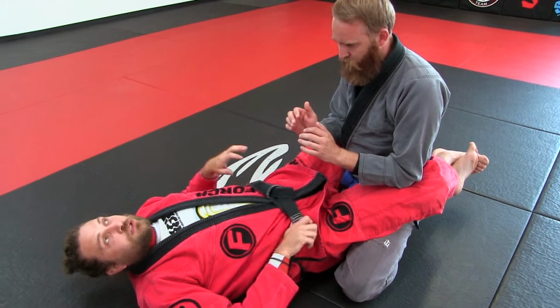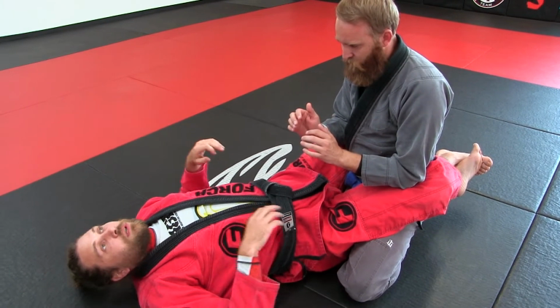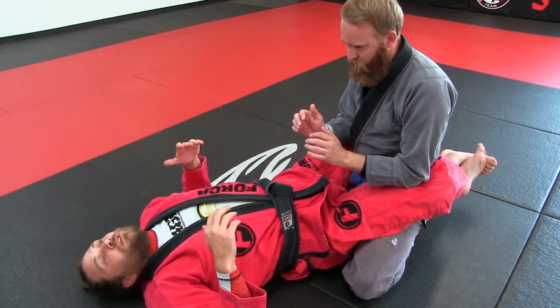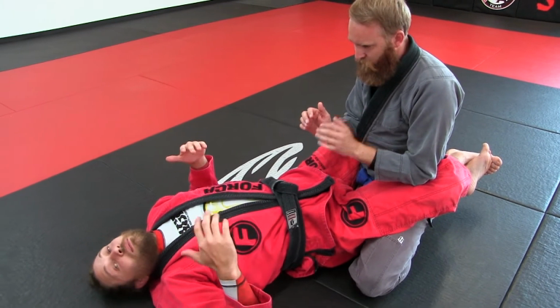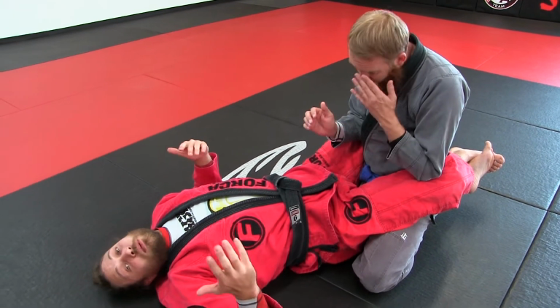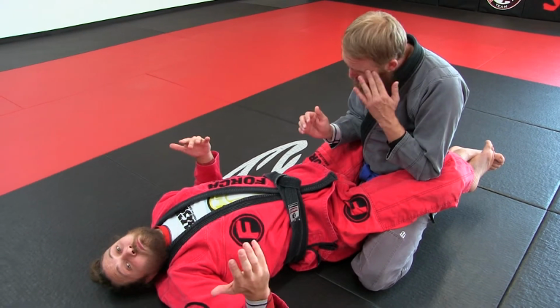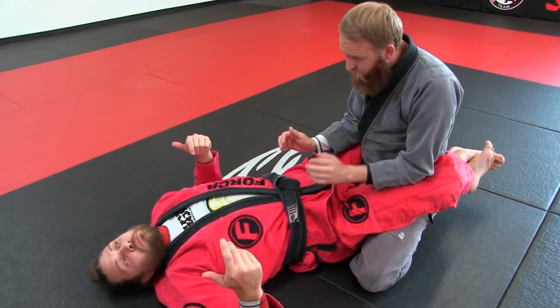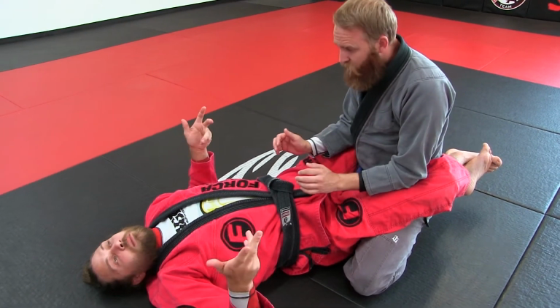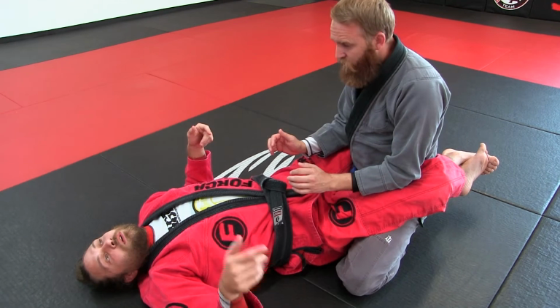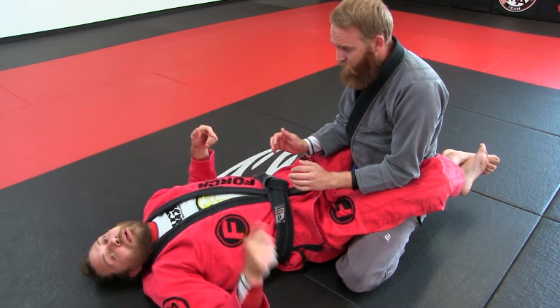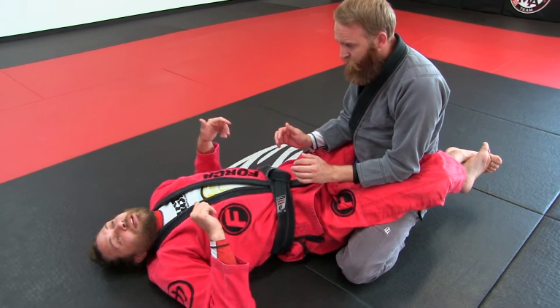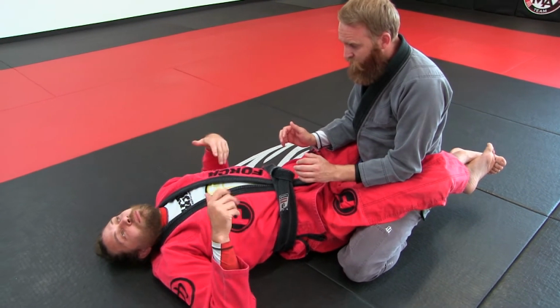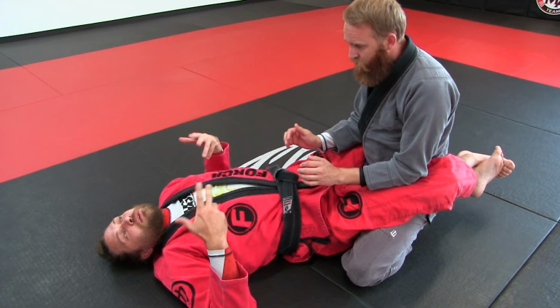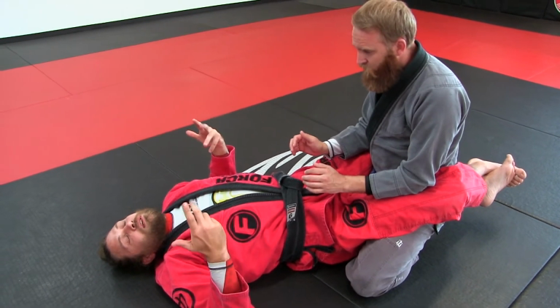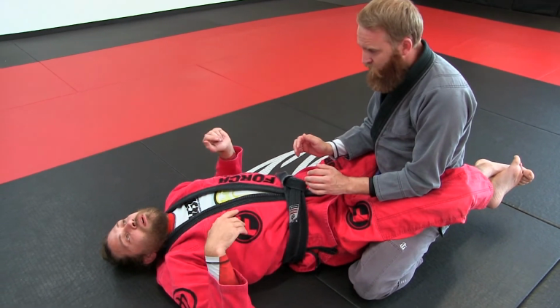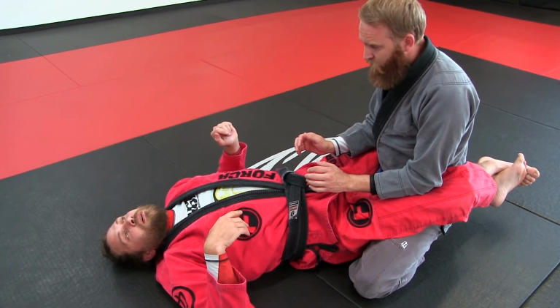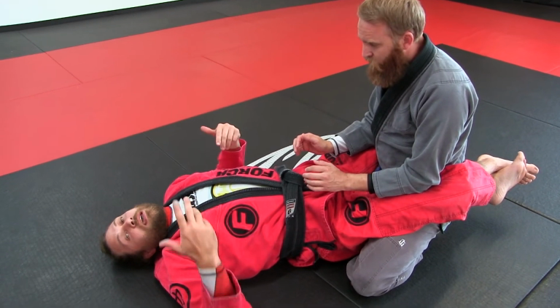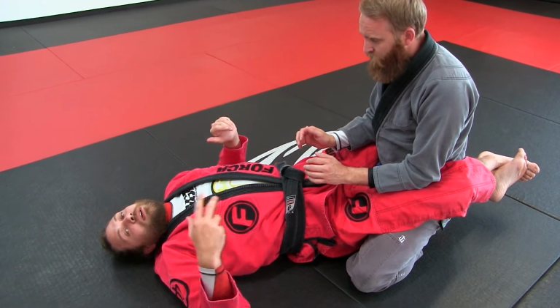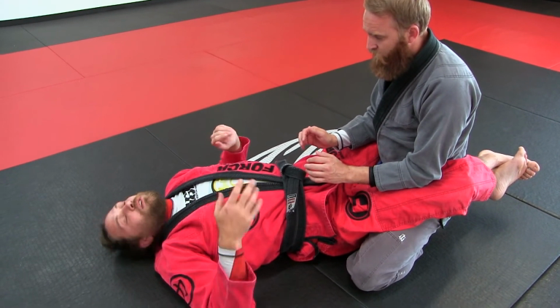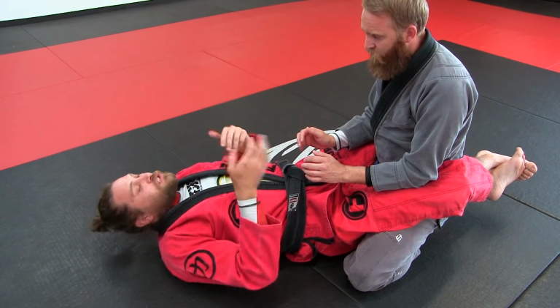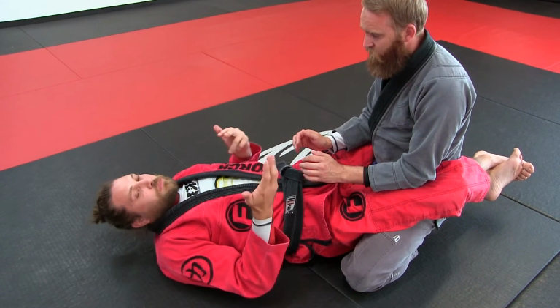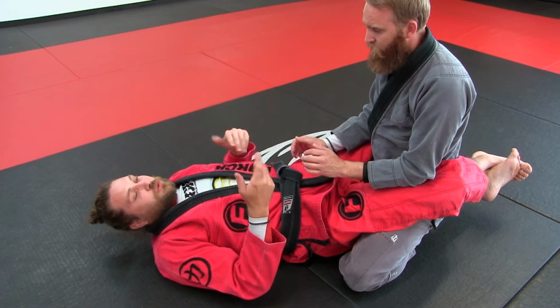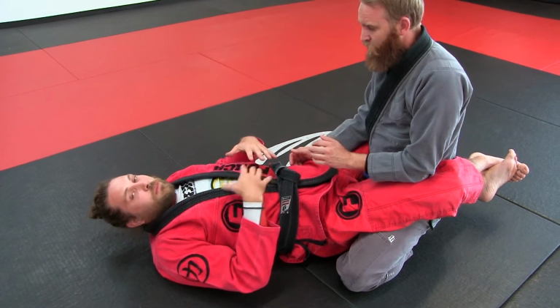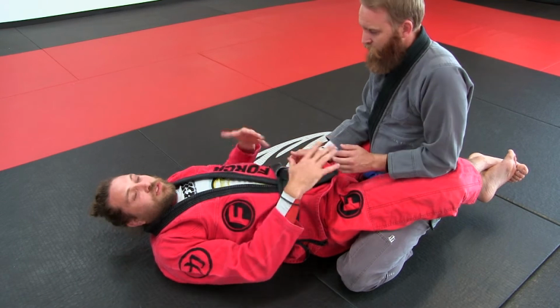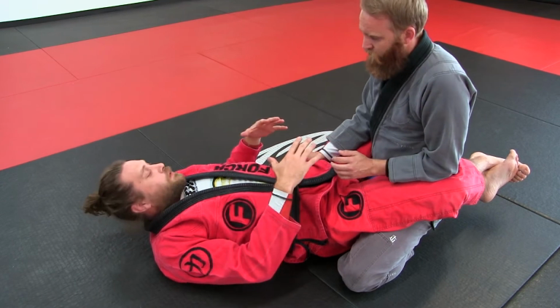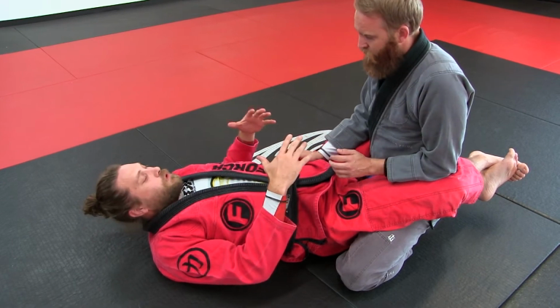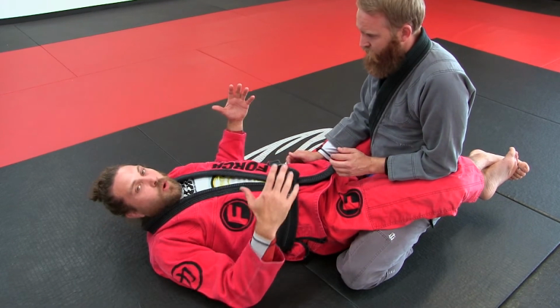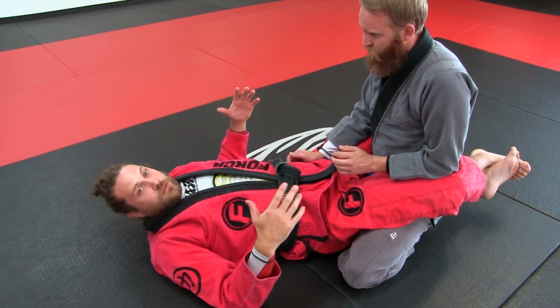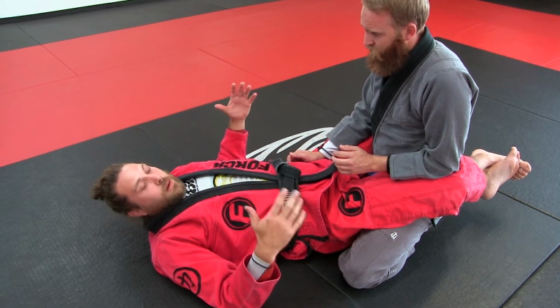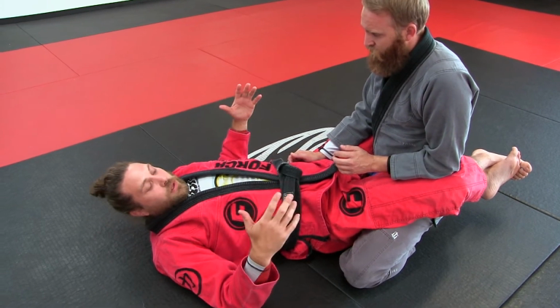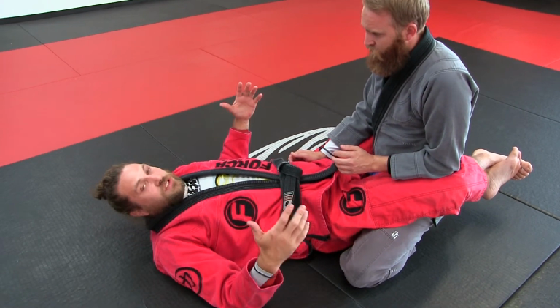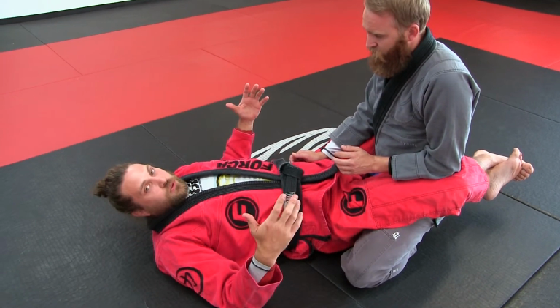You could maybe sweep, and they might put their hand on the mat to stop your sweep. That's a way, and you can do this on different sweeps. I'm going to use the number one white belt sweep — the sit-up sweep.